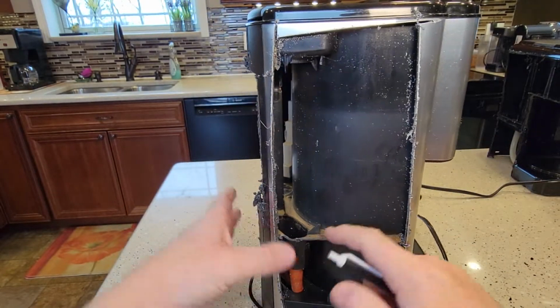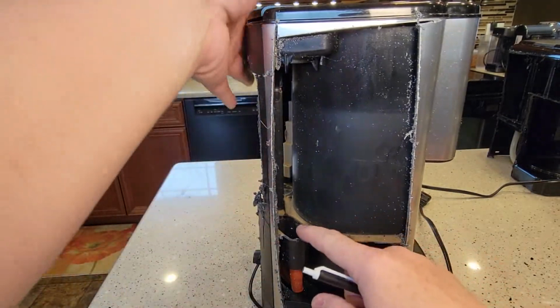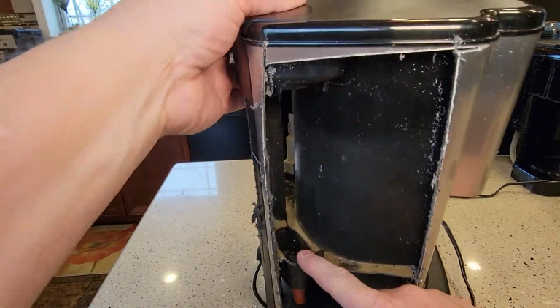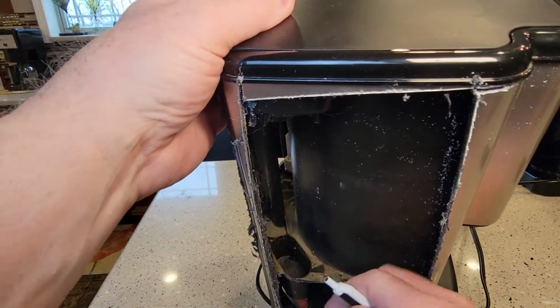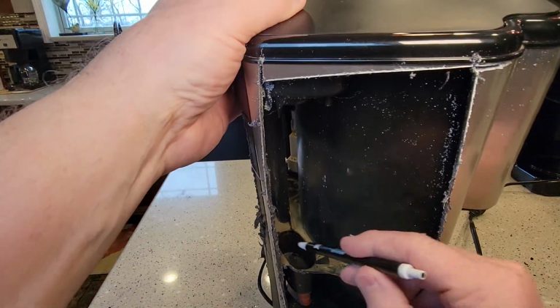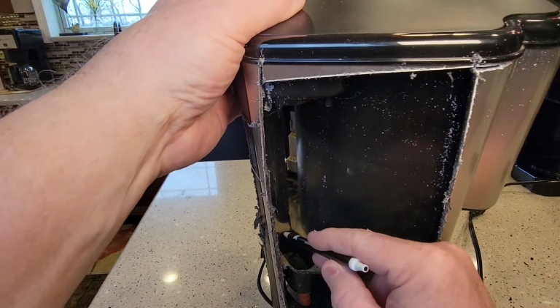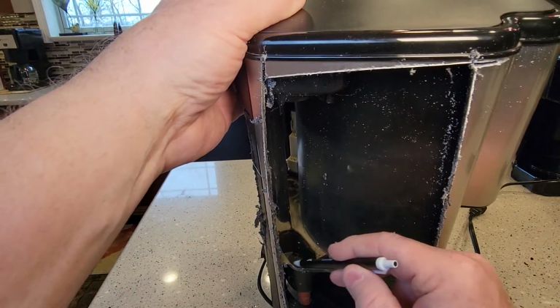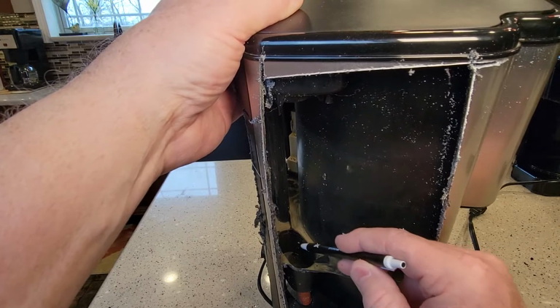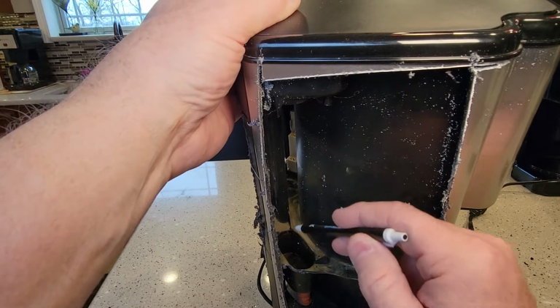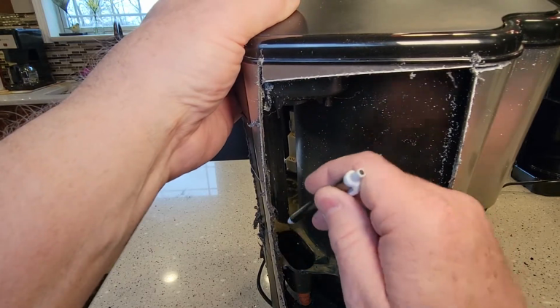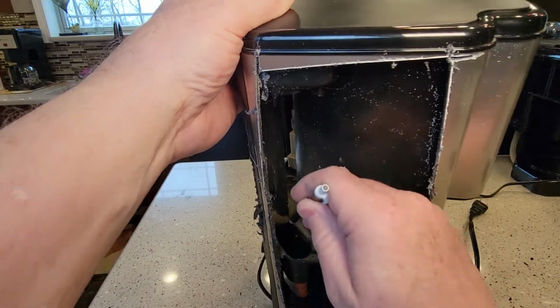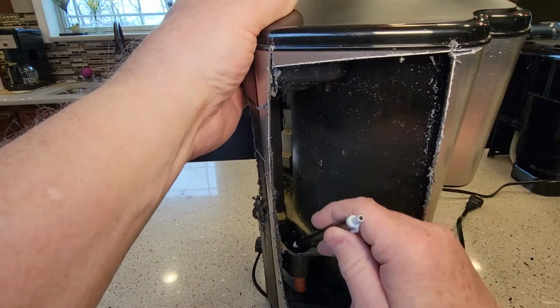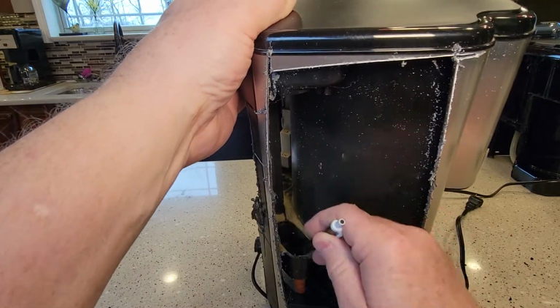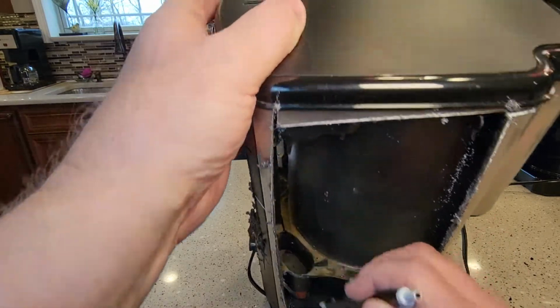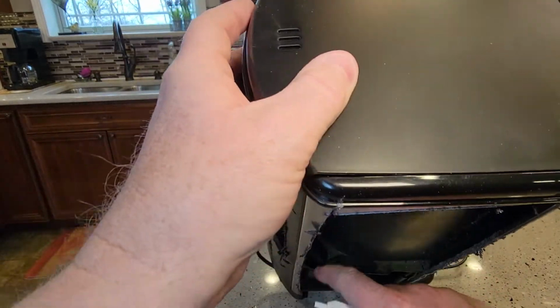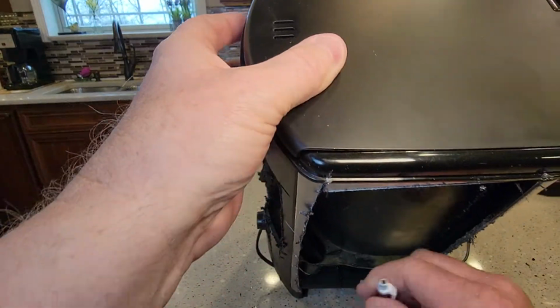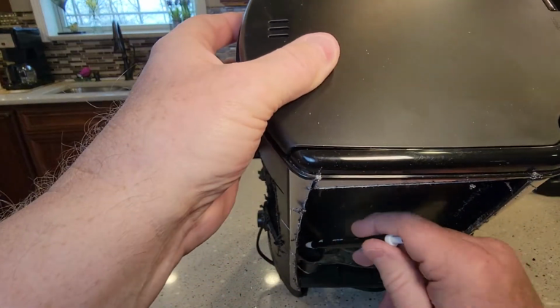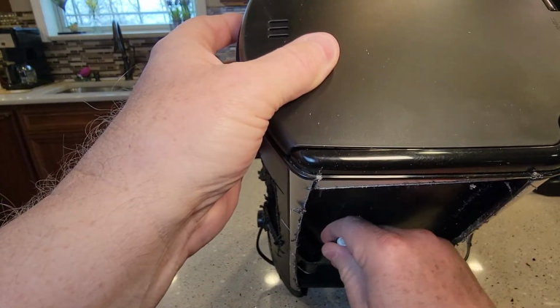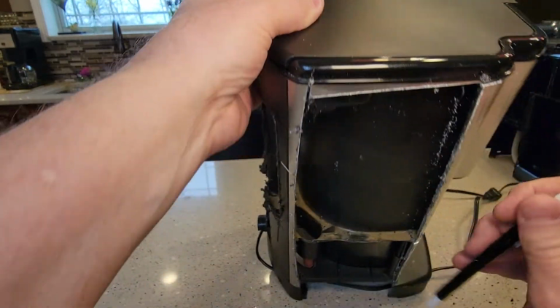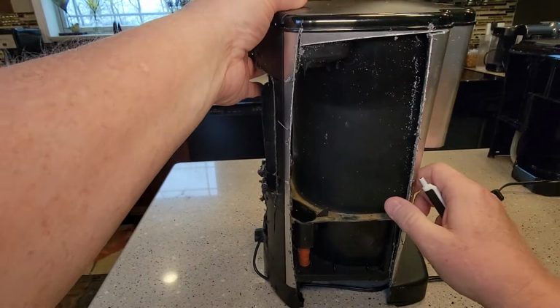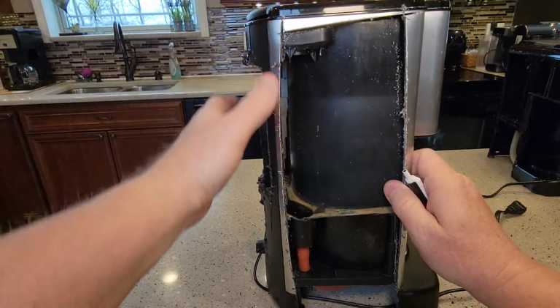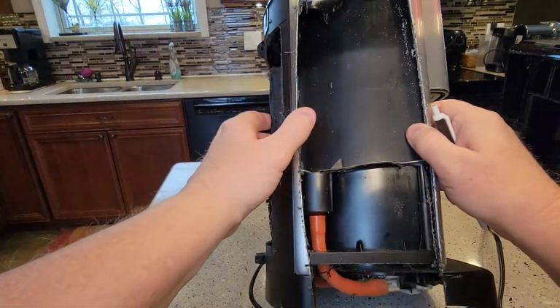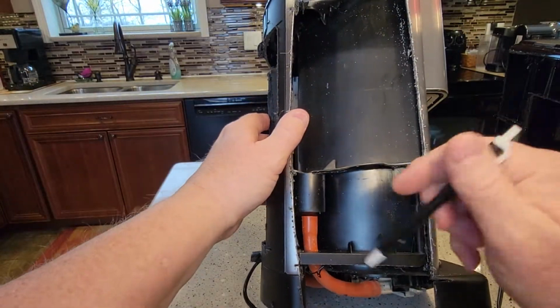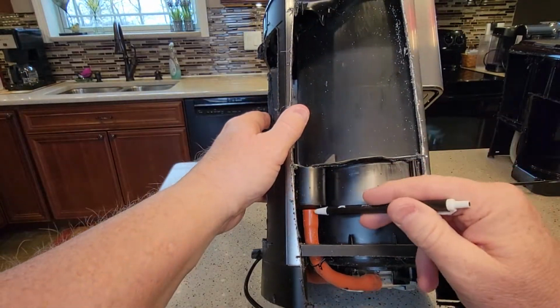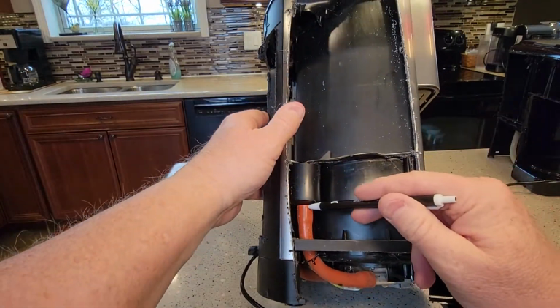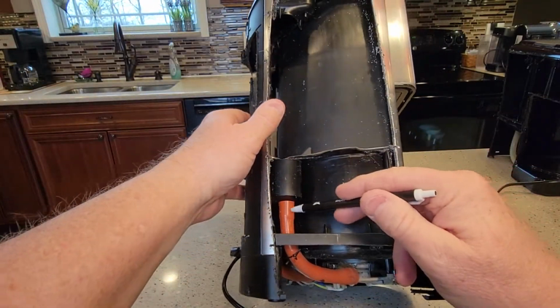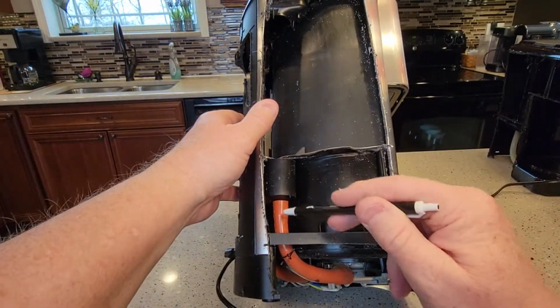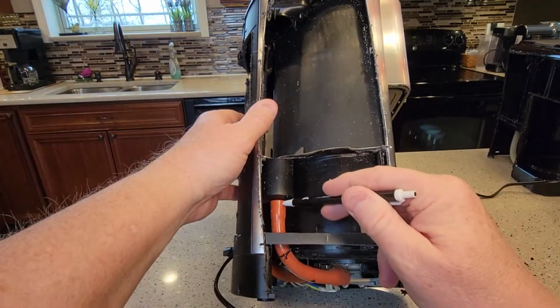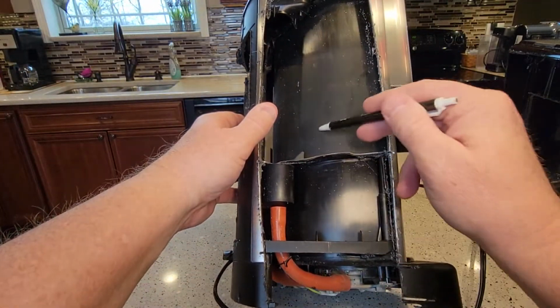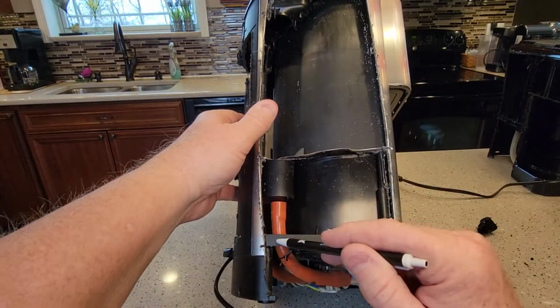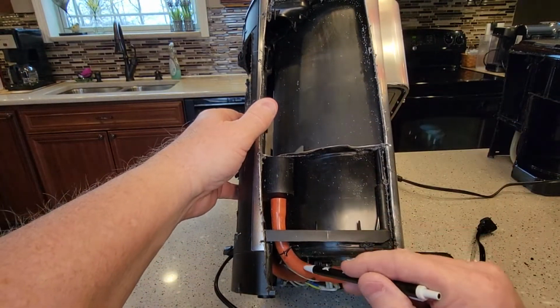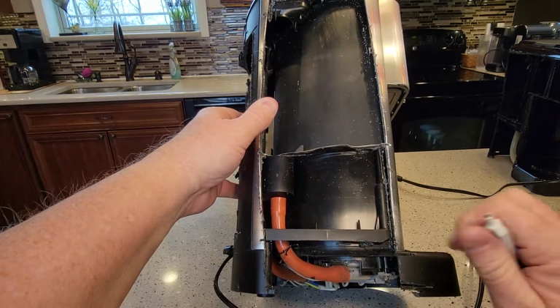There's where your carbon filter goes — it's got that big recessed area. You can put your carbon filter holder in there. And if you look right there, that's where the water goes down. Your water comes in here, and when you turn it on and fill it up, it's going to come down here.